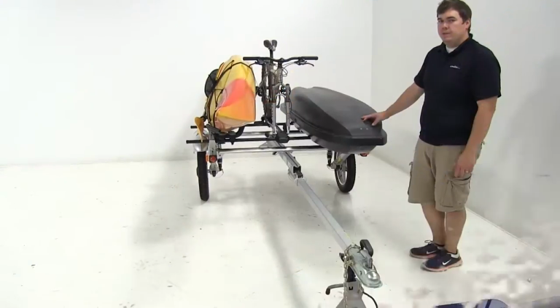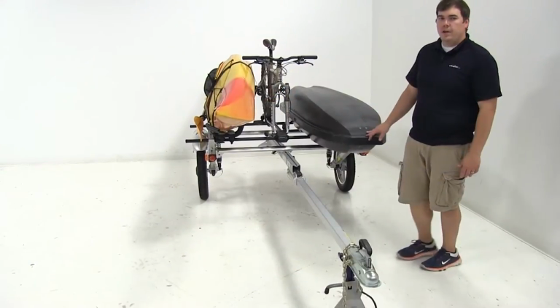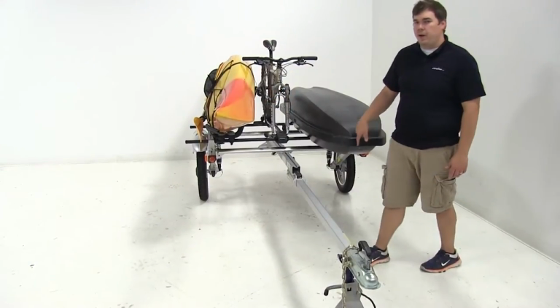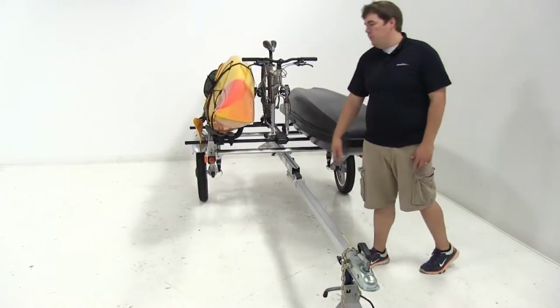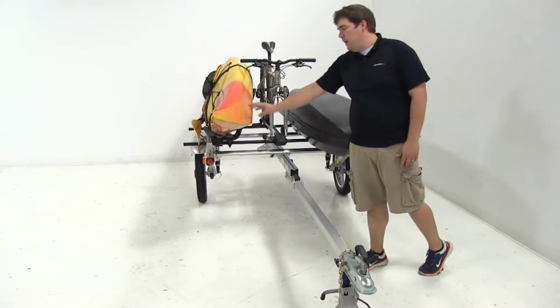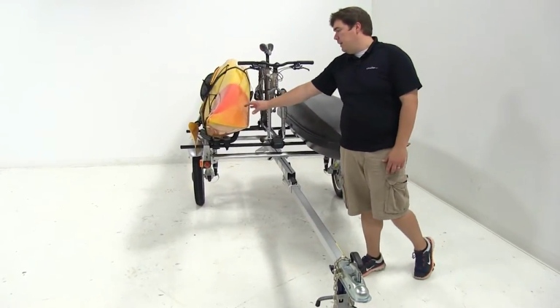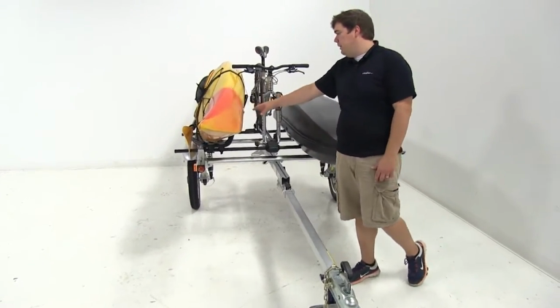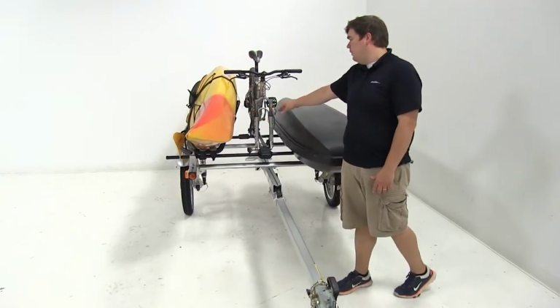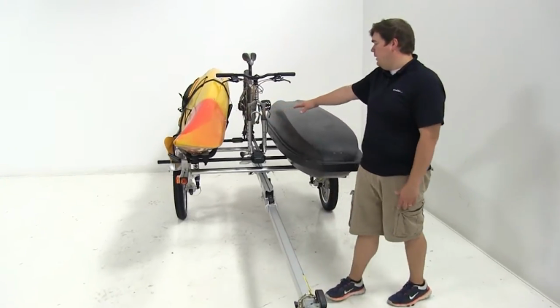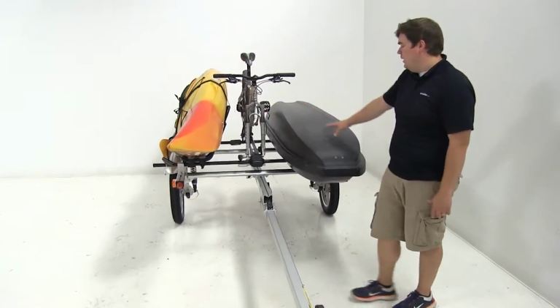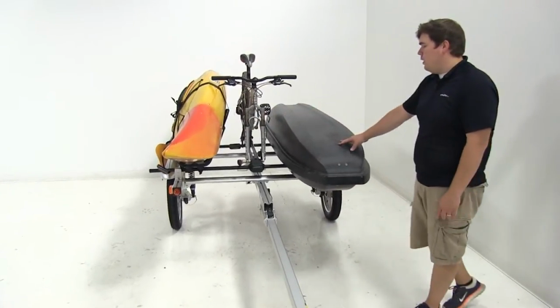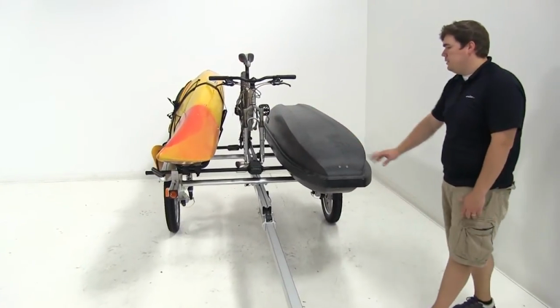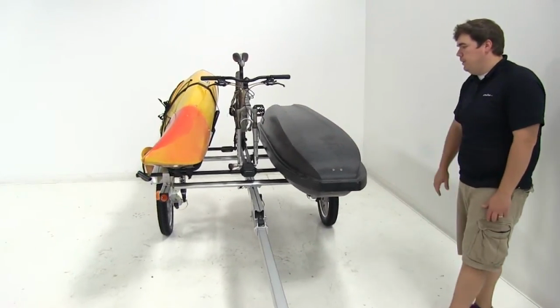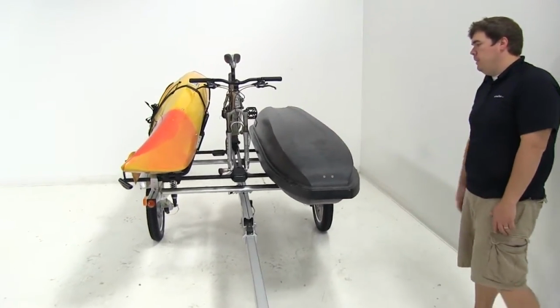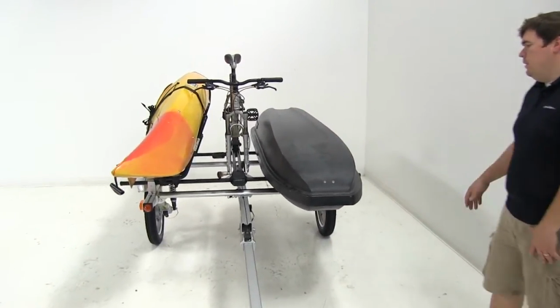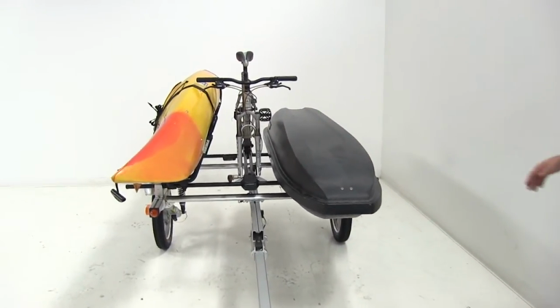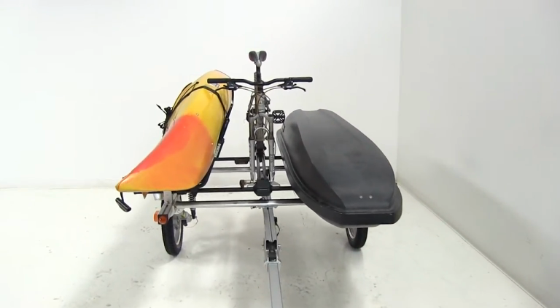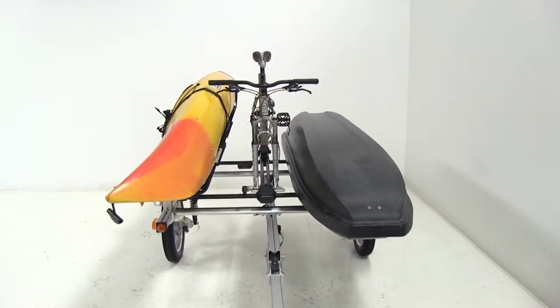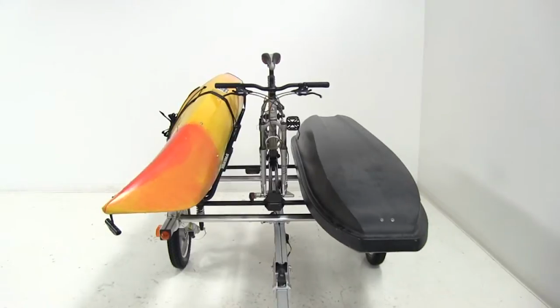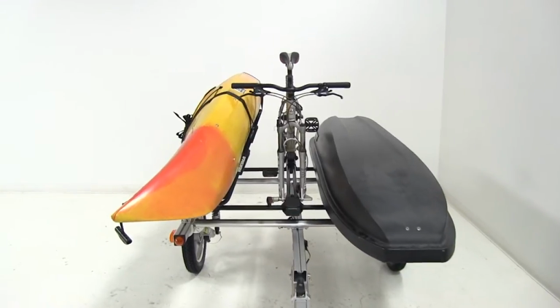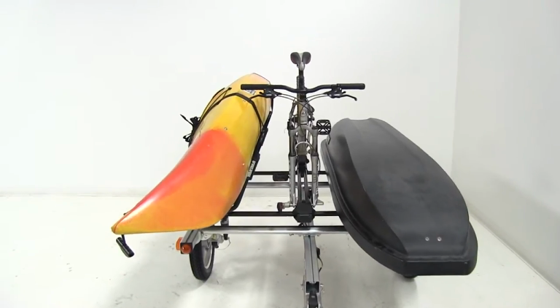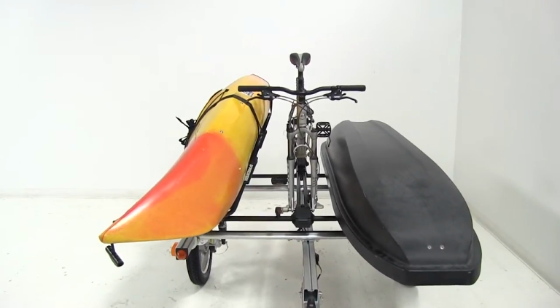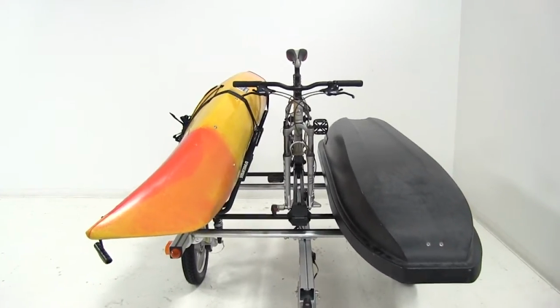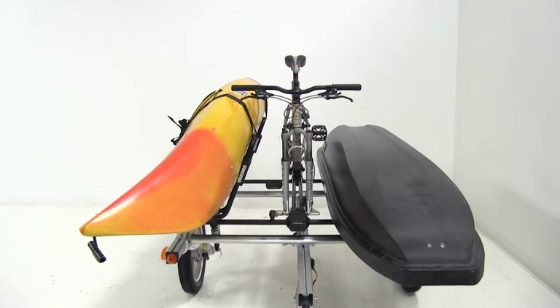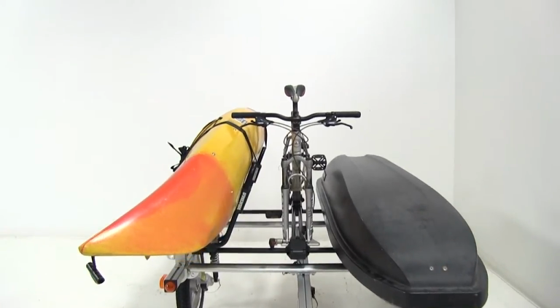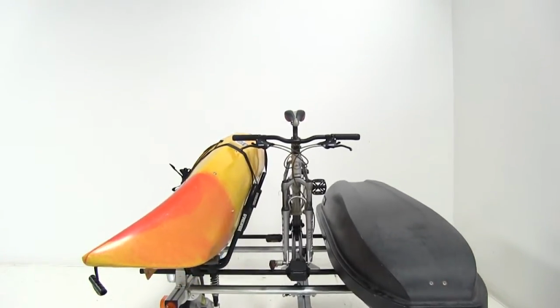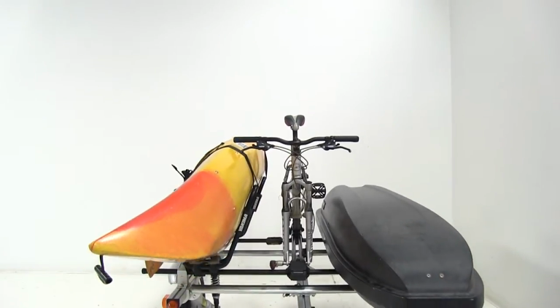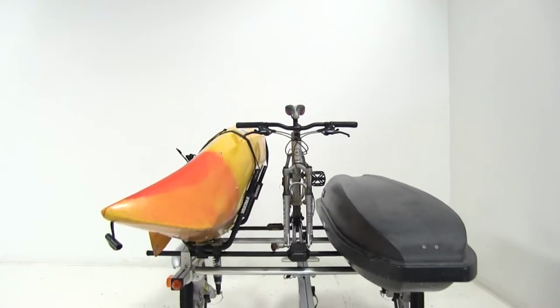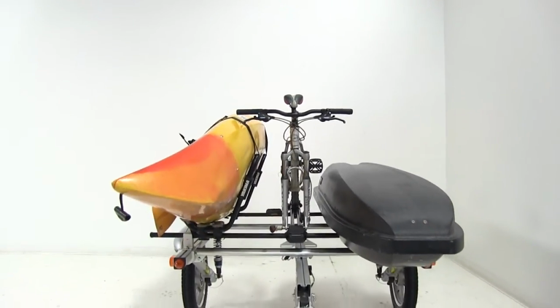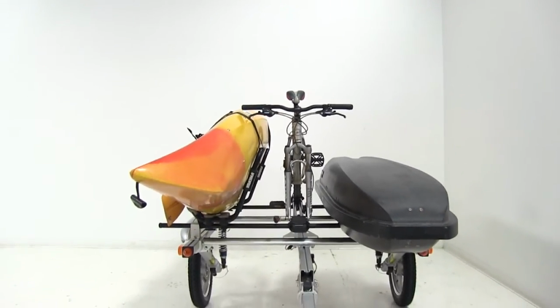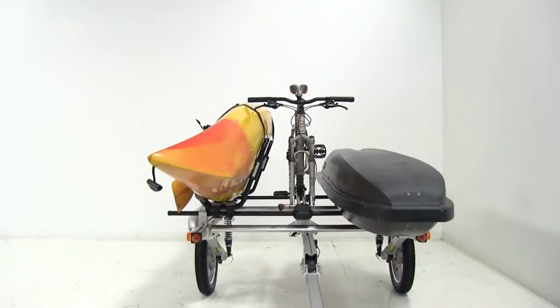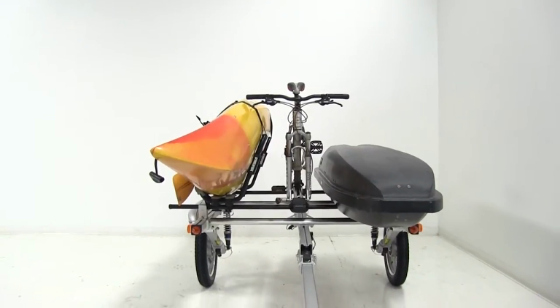Today on our Yakima Rack and Roll we have a kayak and a kayak carrier, our bike, and our cargo box all loaded up. The trailer itself has a 250-pound capacity, so you can pick and choose a combination of Yakima accessories and gear to load on your Yakima trailer.